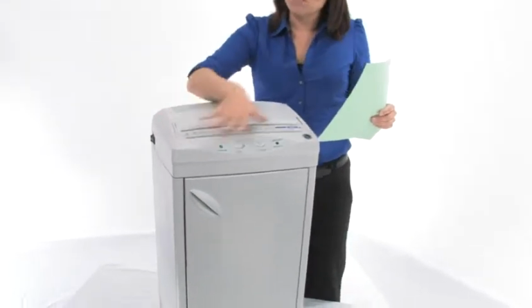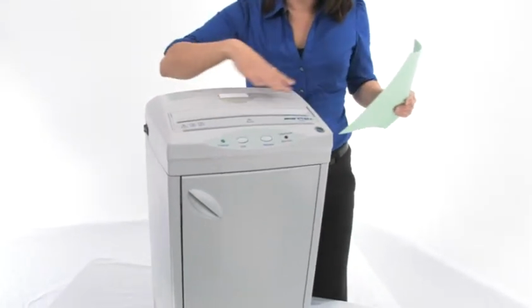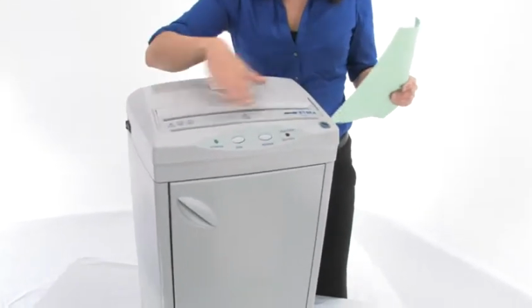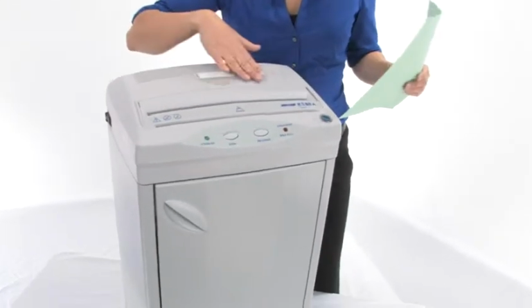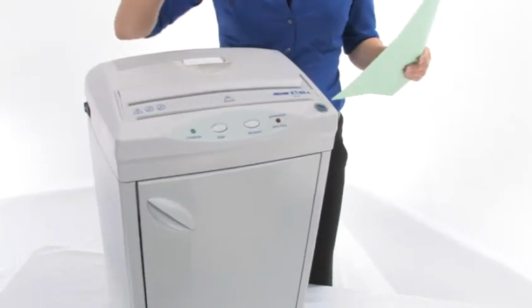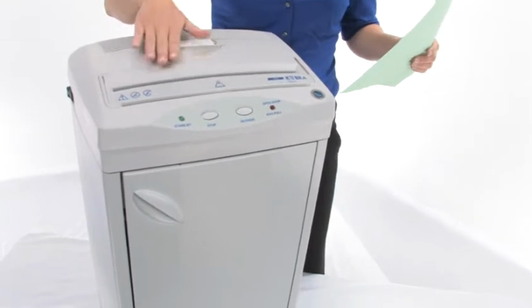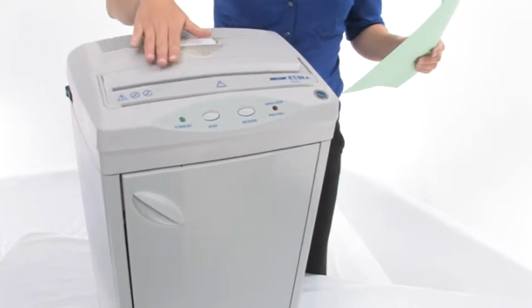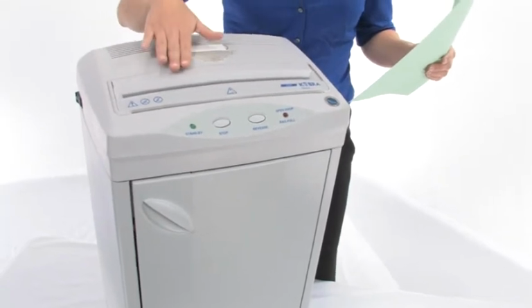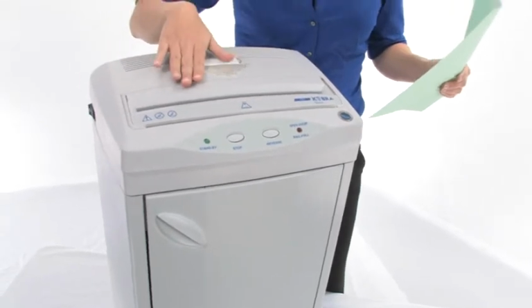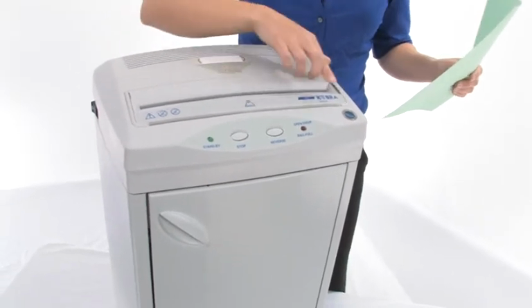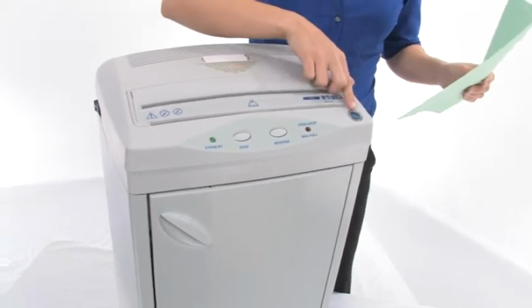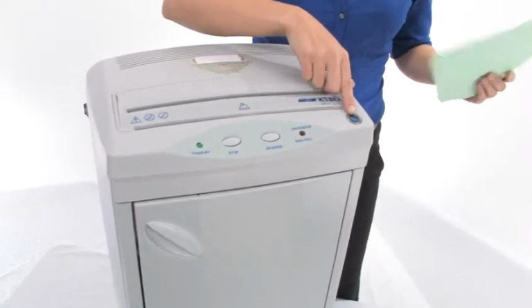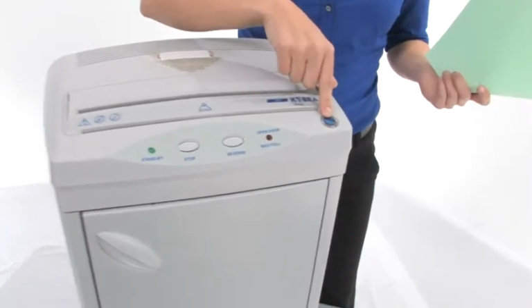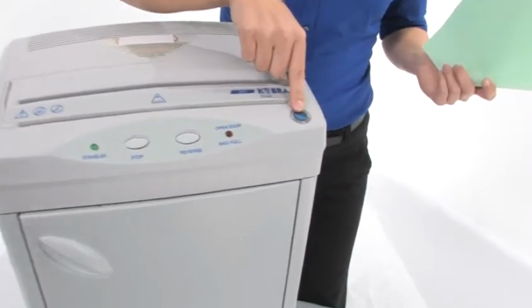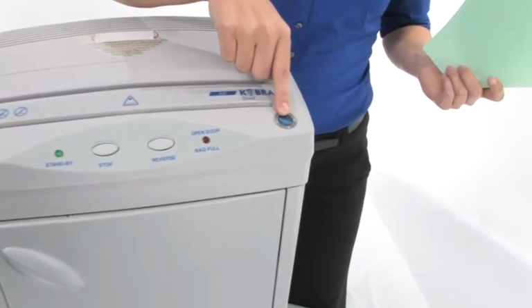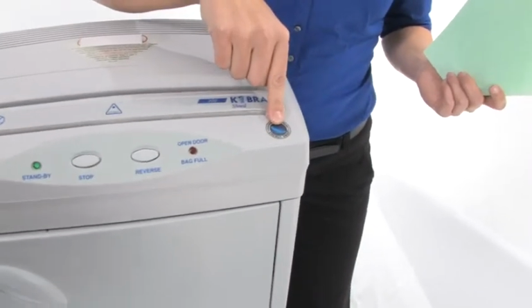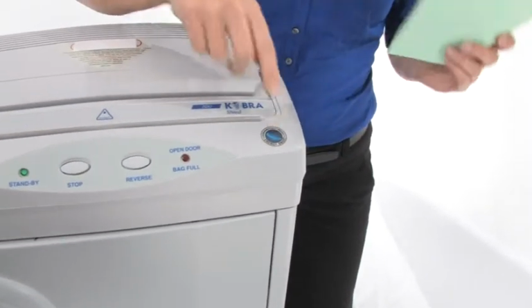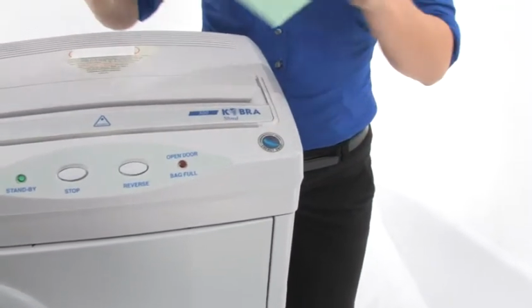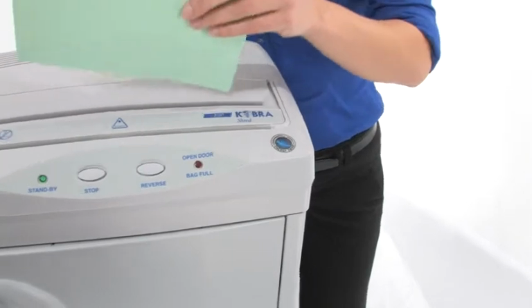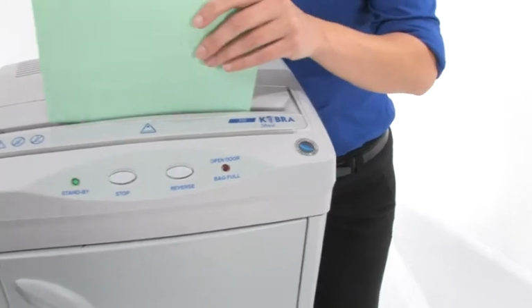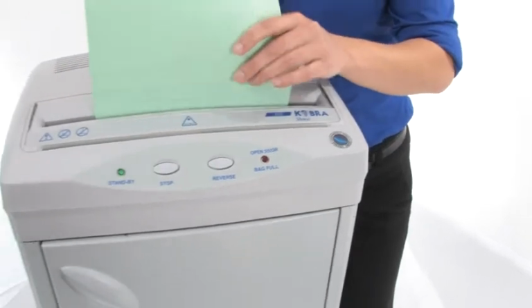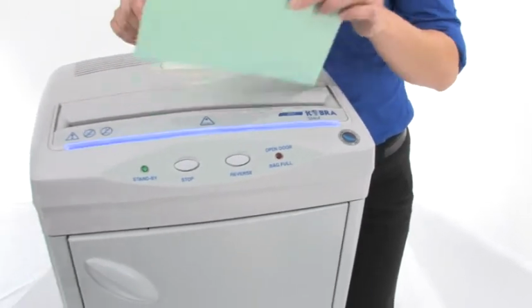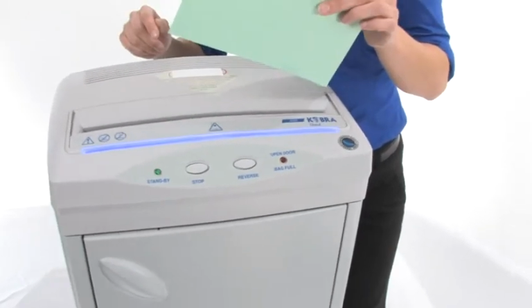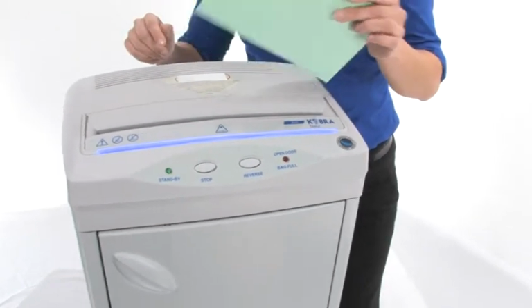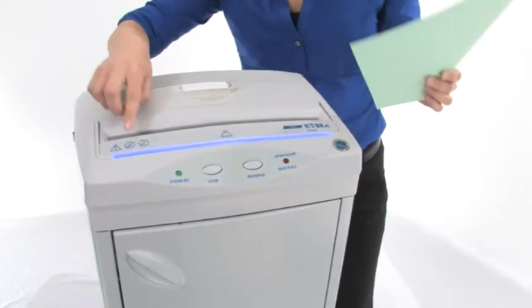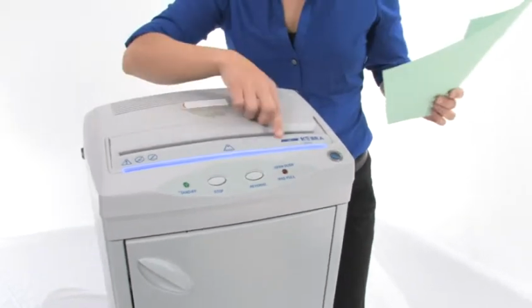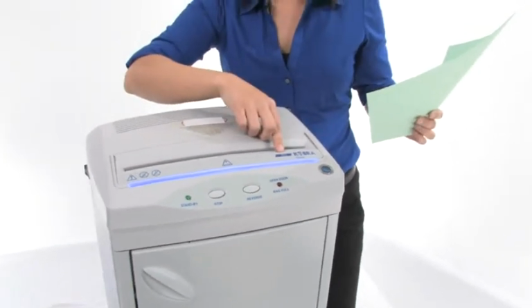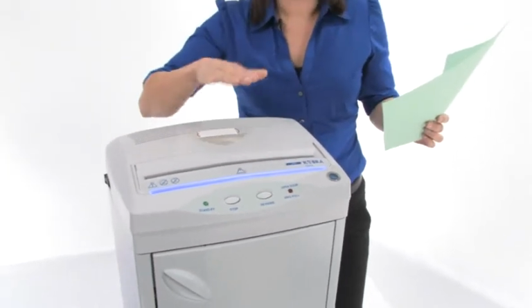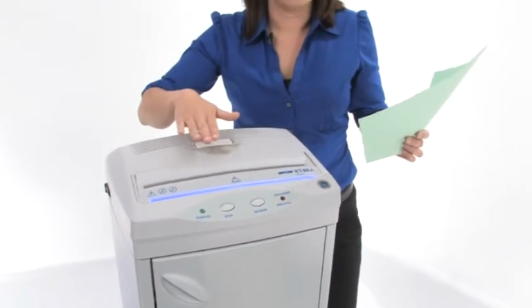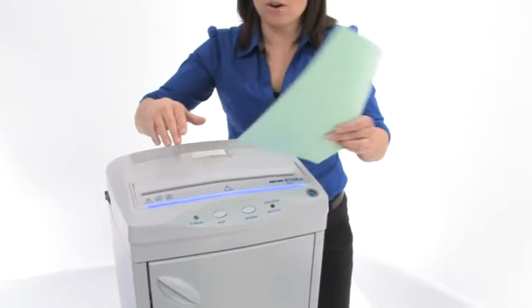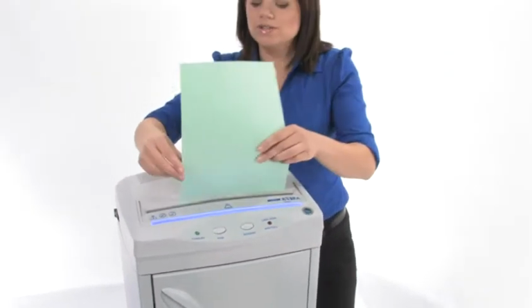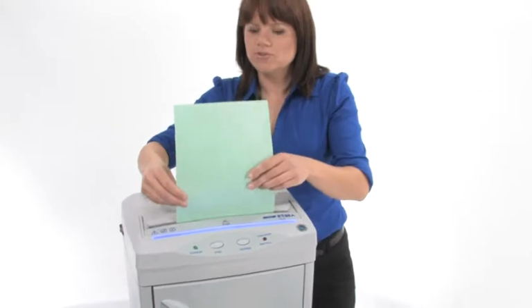We don't have any lights on here — we are not using any energy. This is because it's an energy smart machine; until I start to shred, the lights come on and that means we are ready to go. So let's shred.